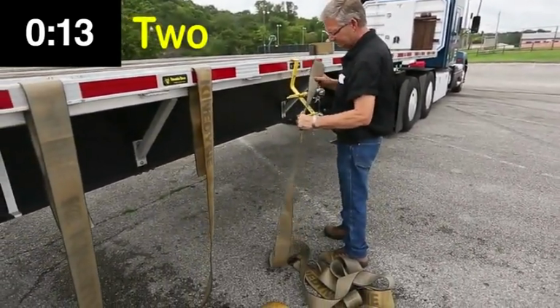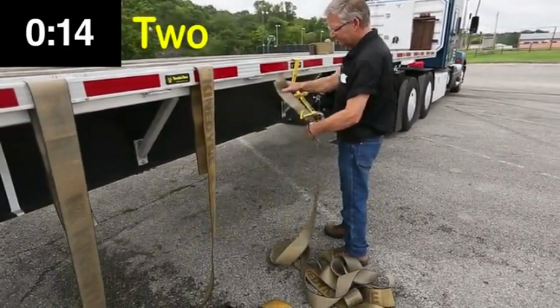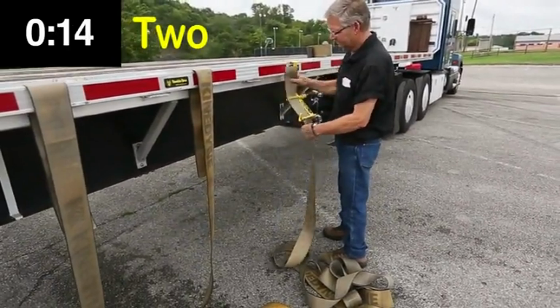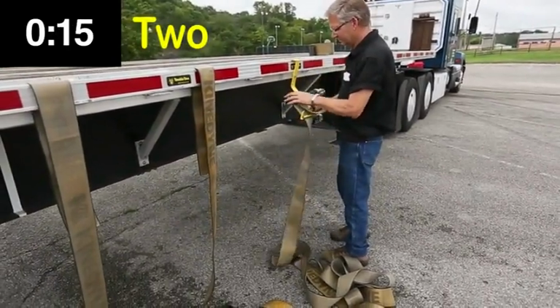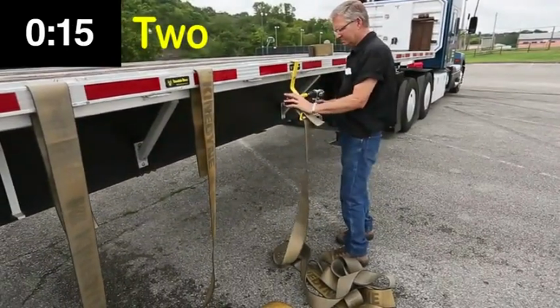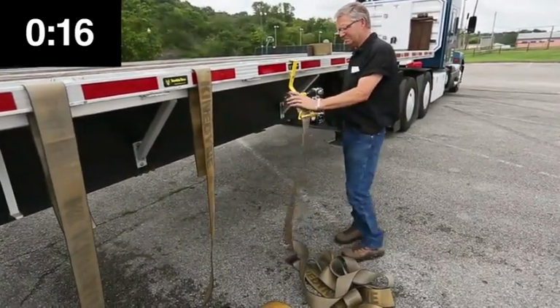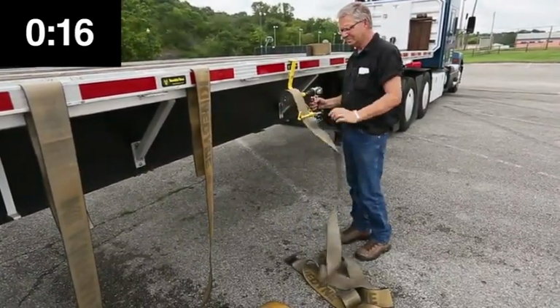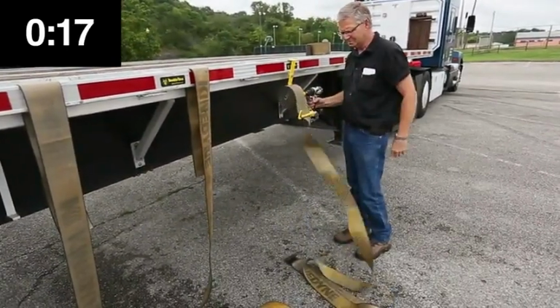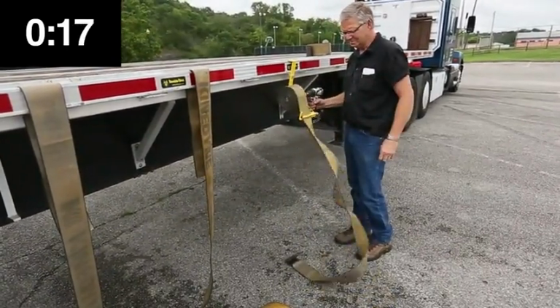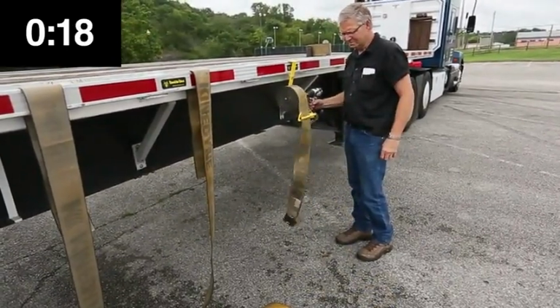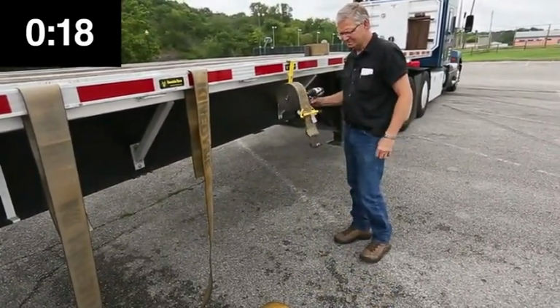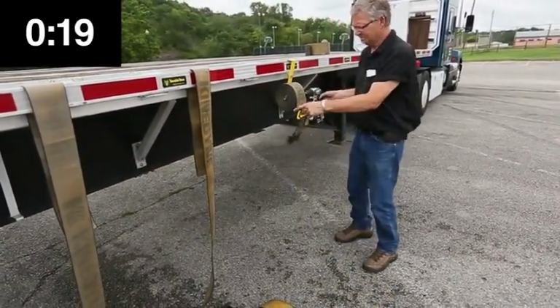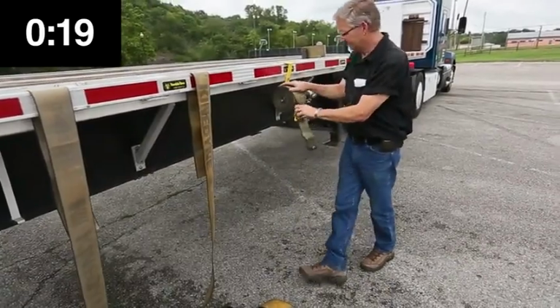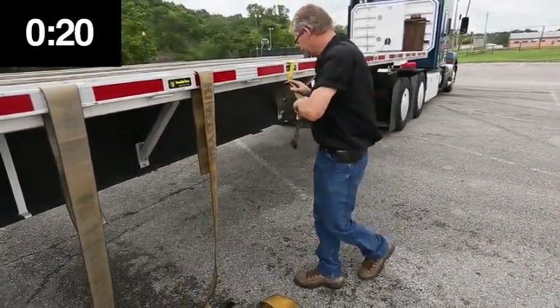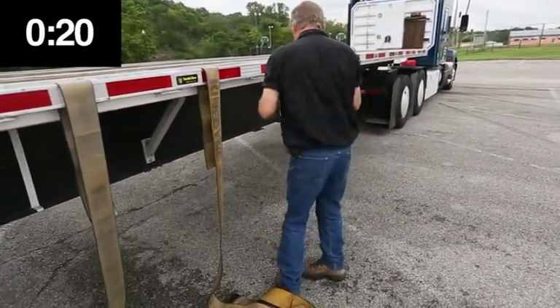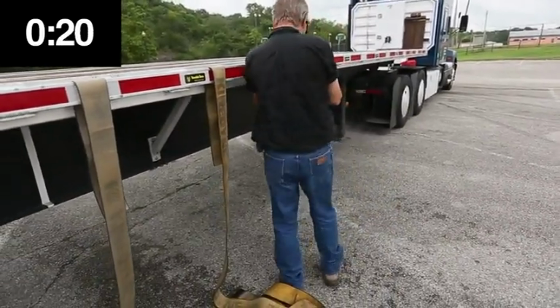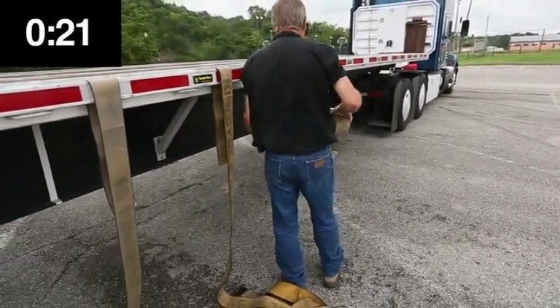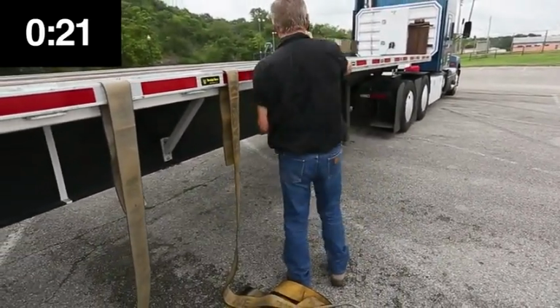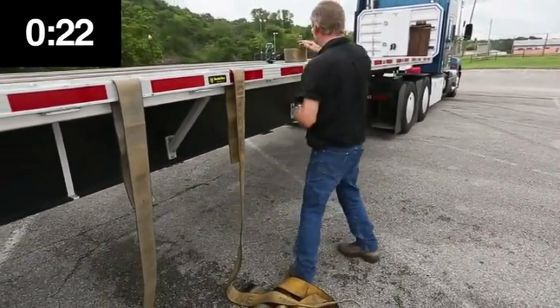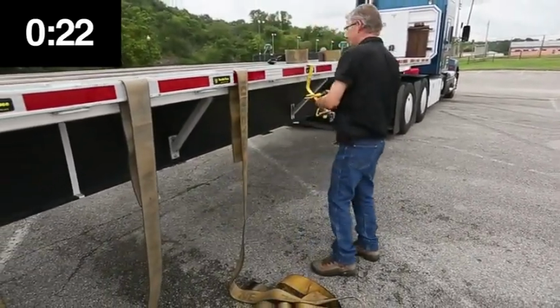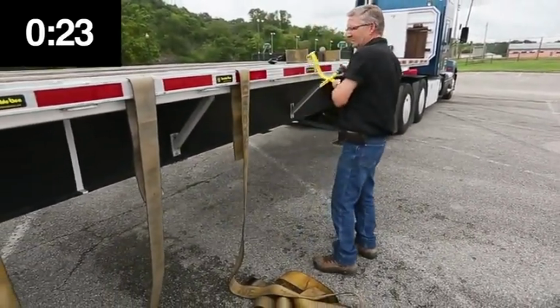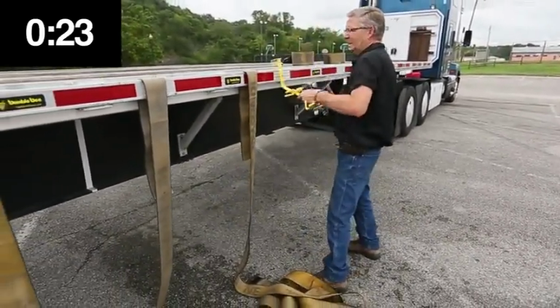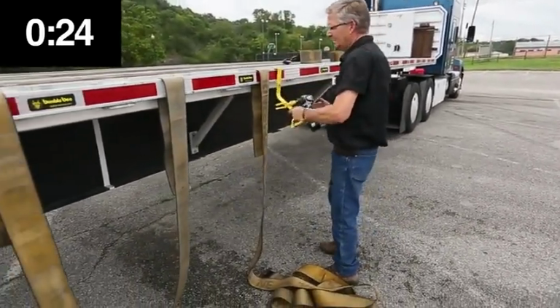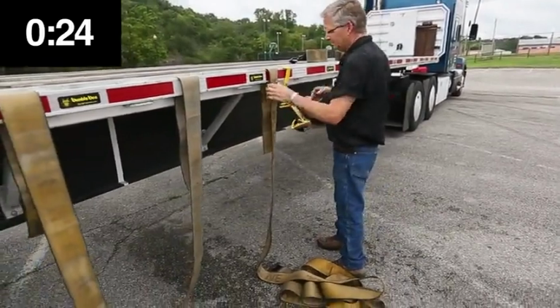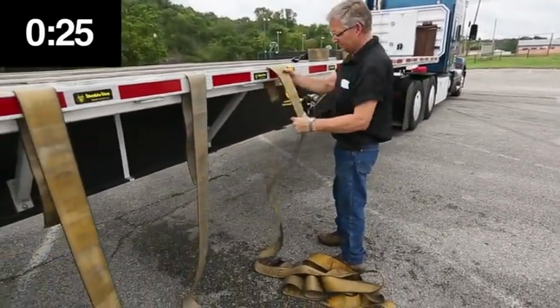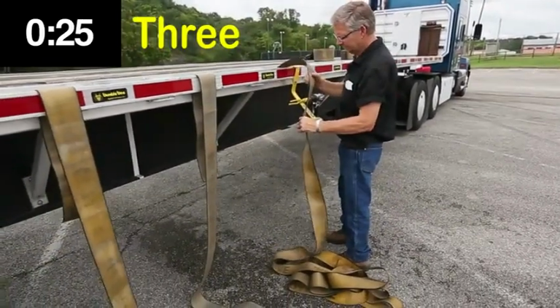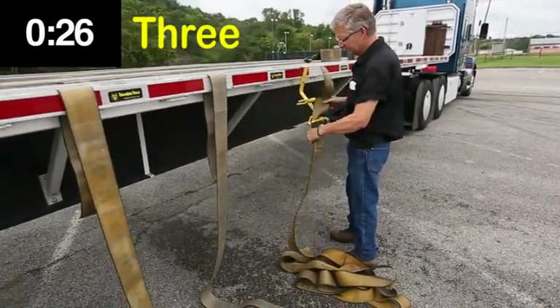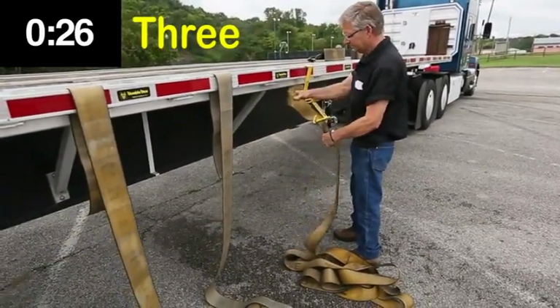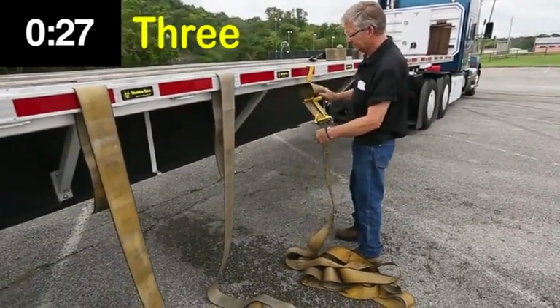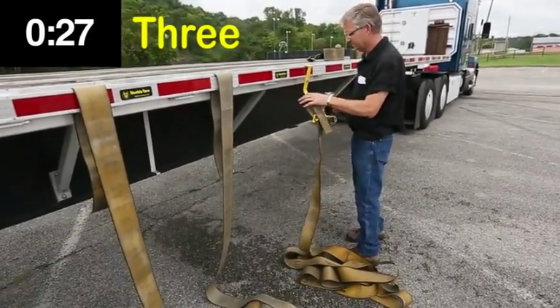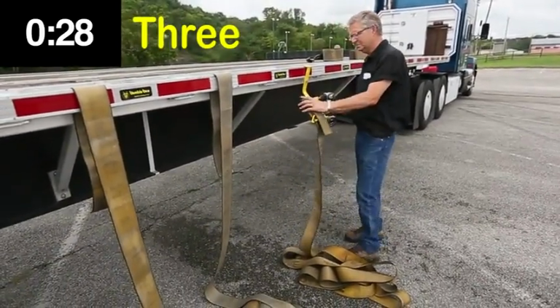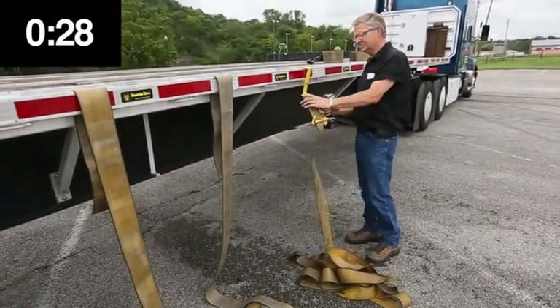The Automatic Rail Lock is adjustable to your trailer's rail size and will fit rub rails from 1¾ inches wide to 5 inches wide. The Automatic Rail Lock also makes it quick and easy to move the Bumblebee from one strap to the next without damaging the reflective tape on your rub rail.